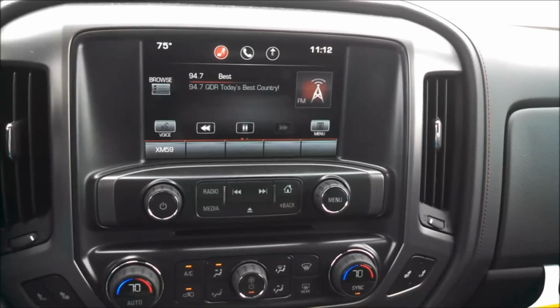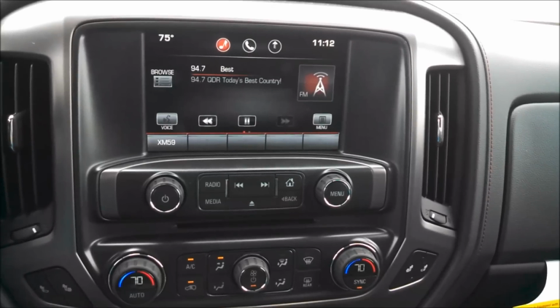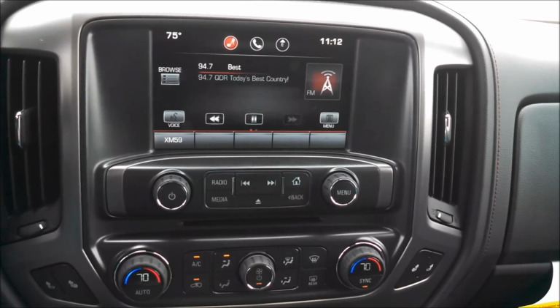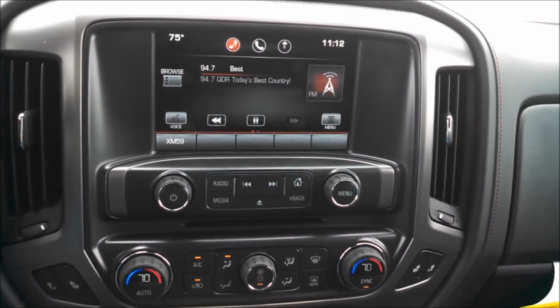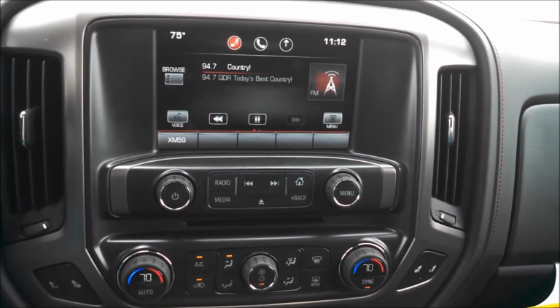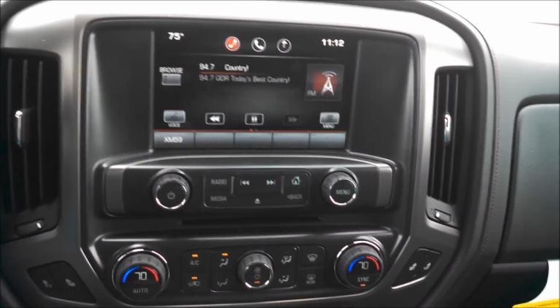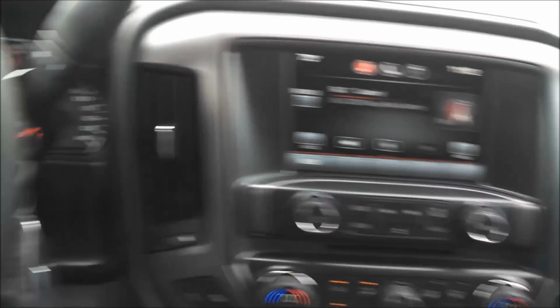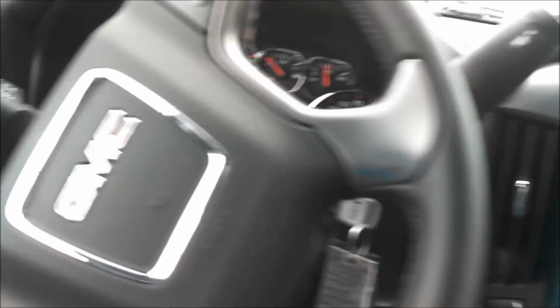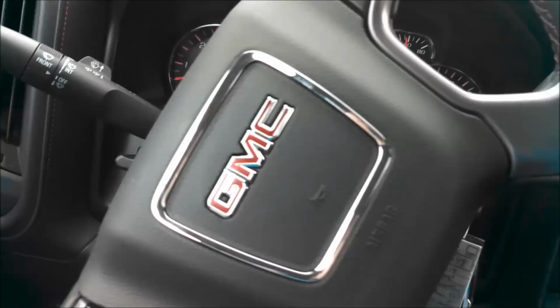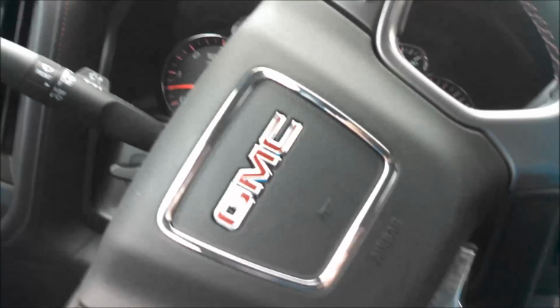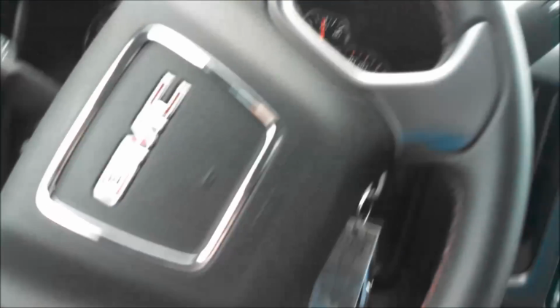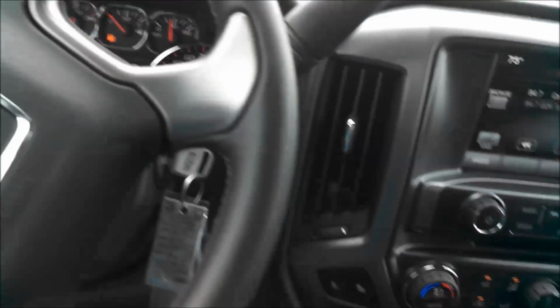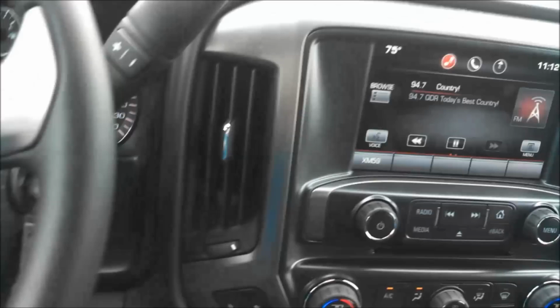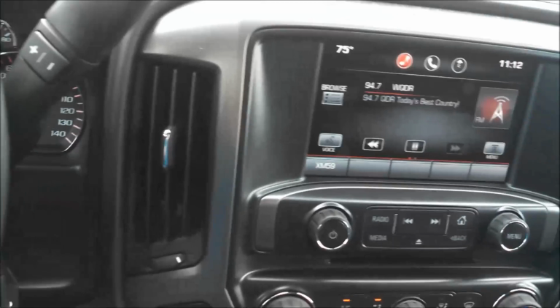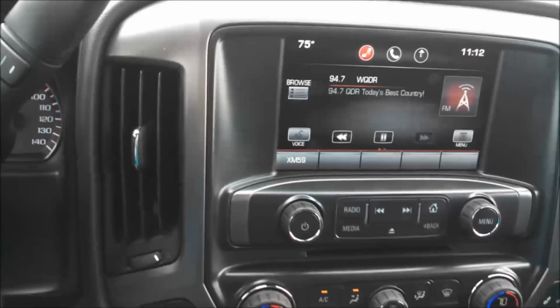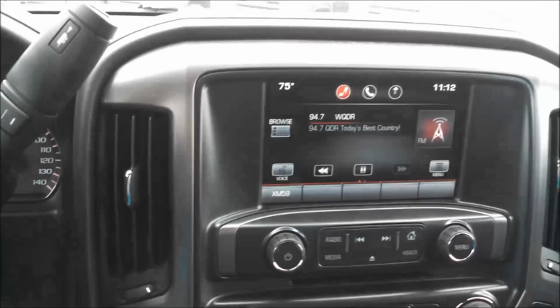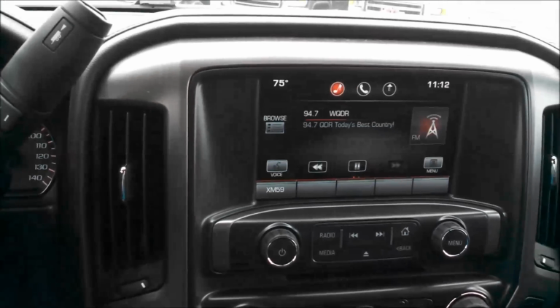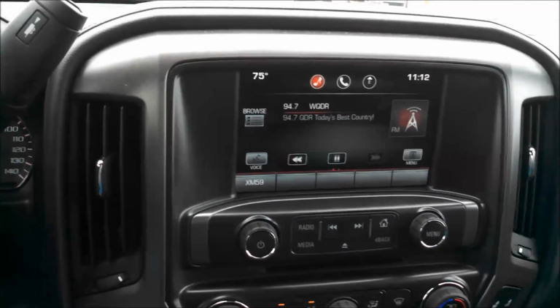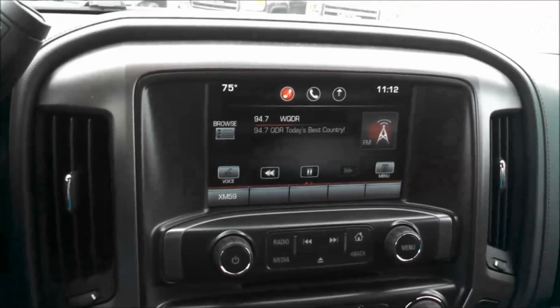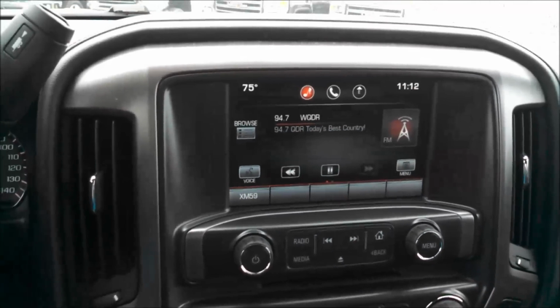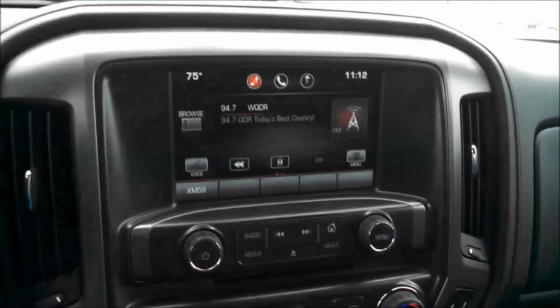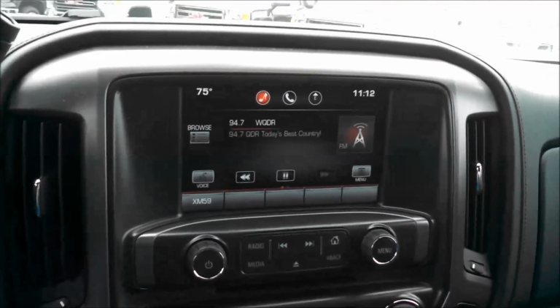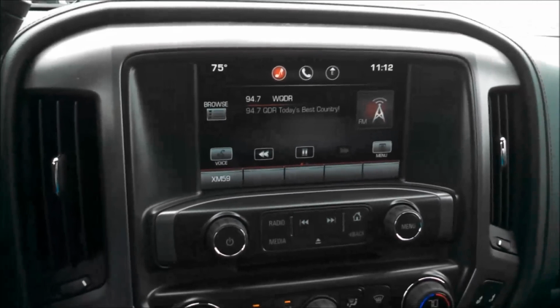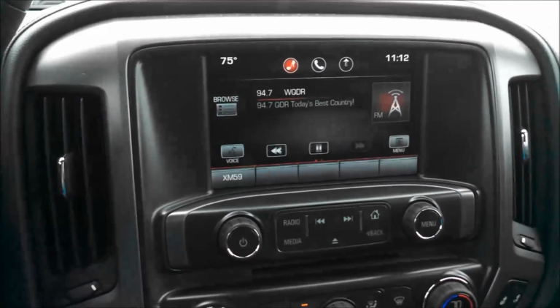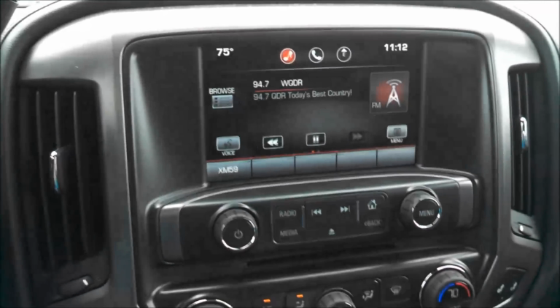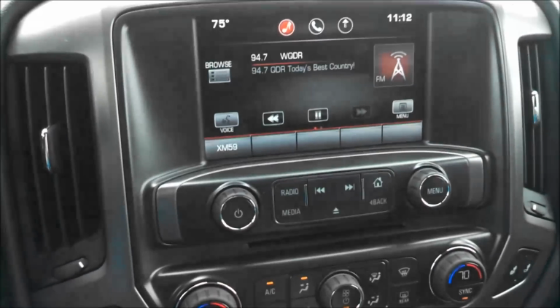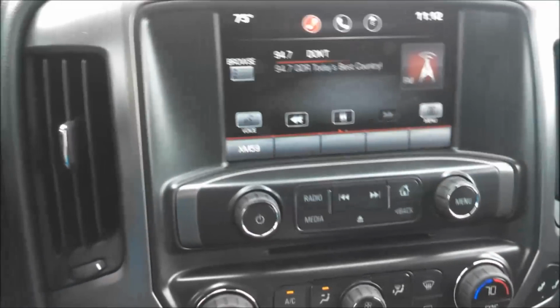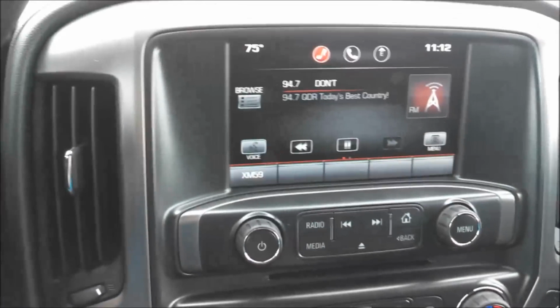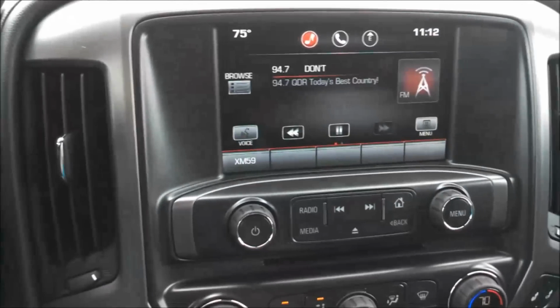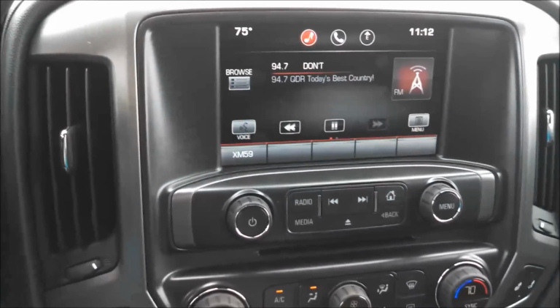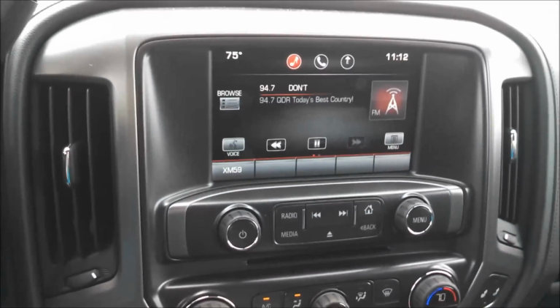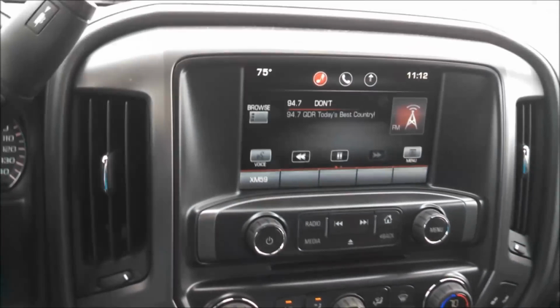Today we have a 2014 GMC full-size Sierra. I'm actually going to be showing you guys some custom programming and unlocking we can do here with these systems.